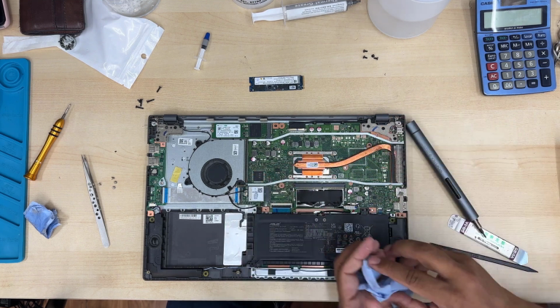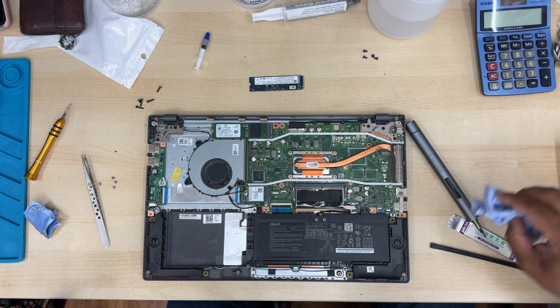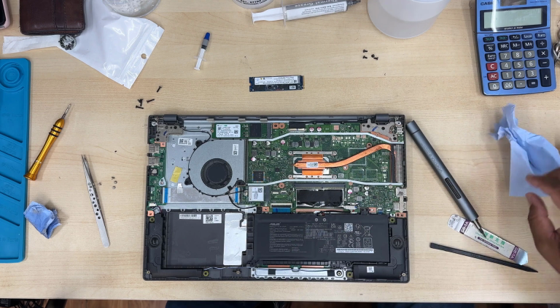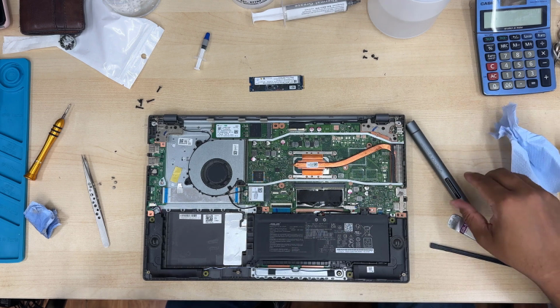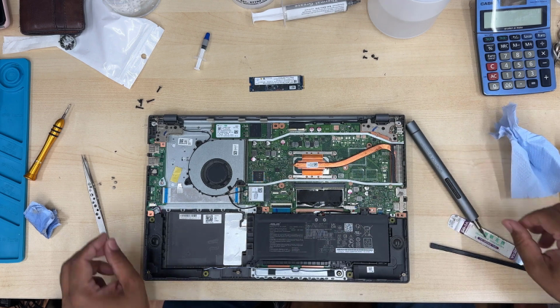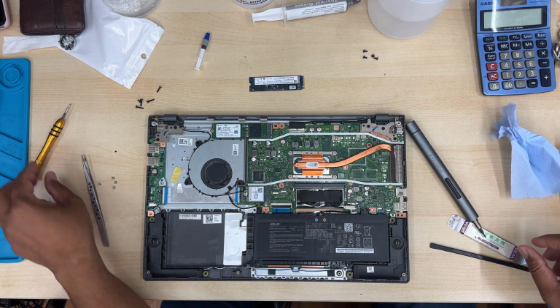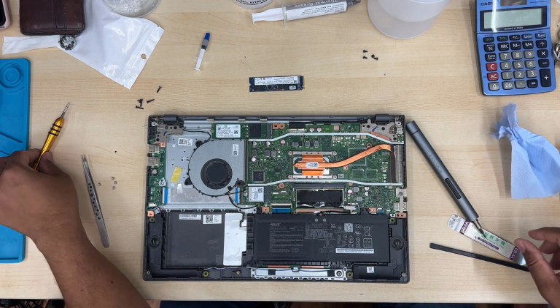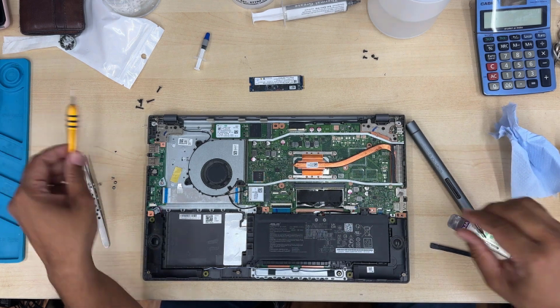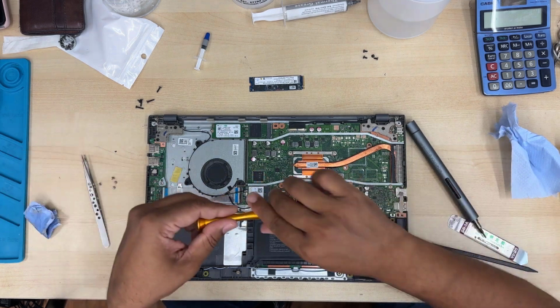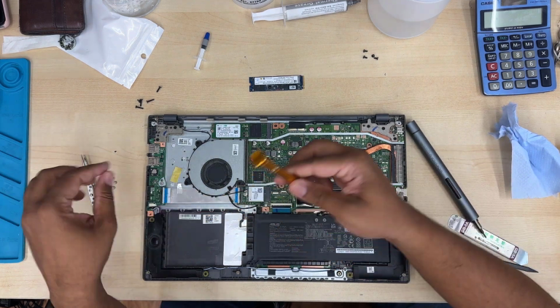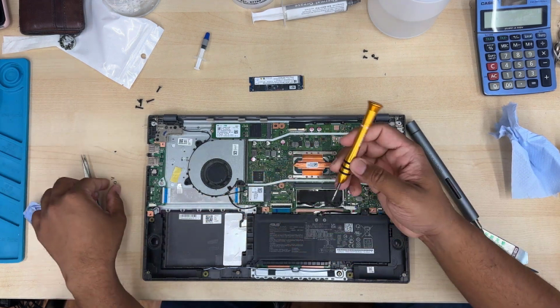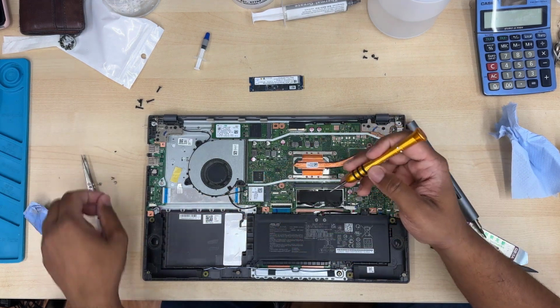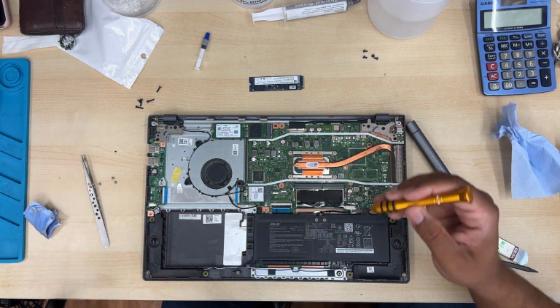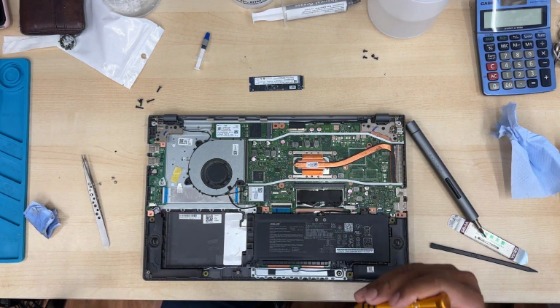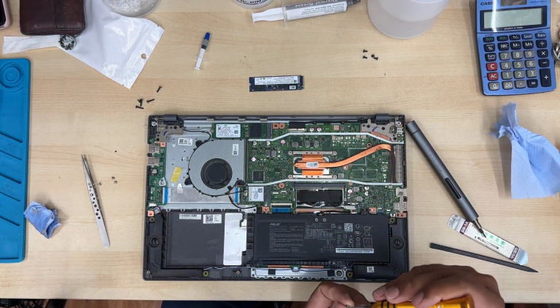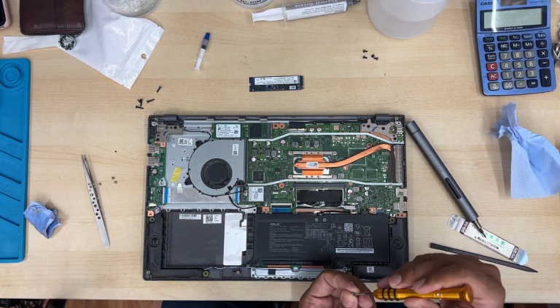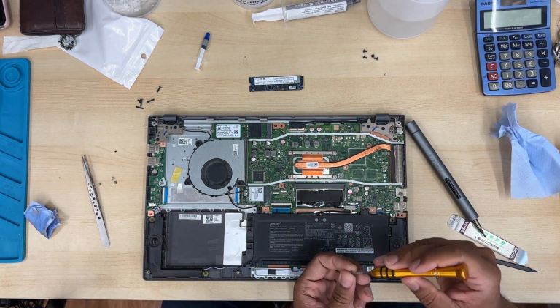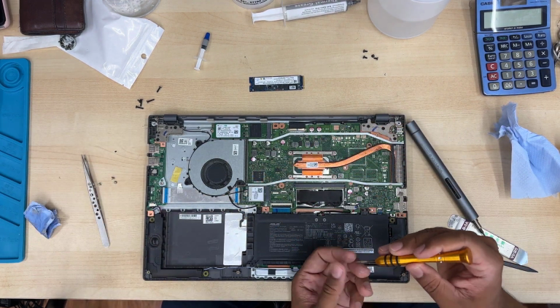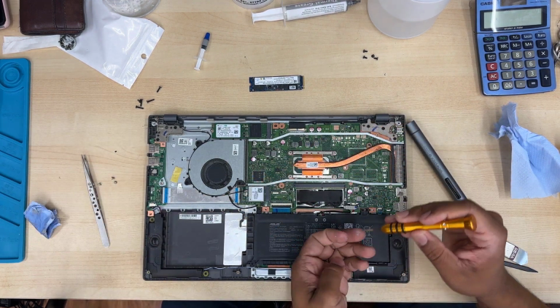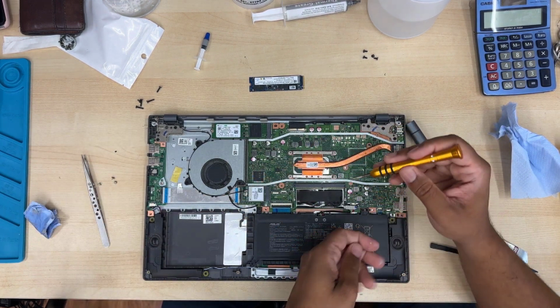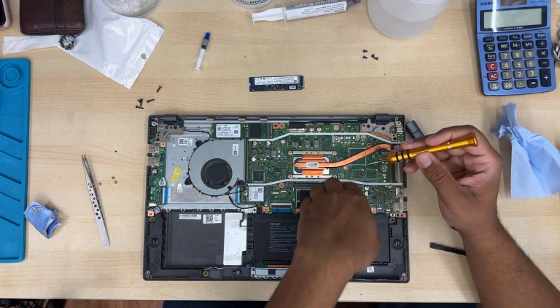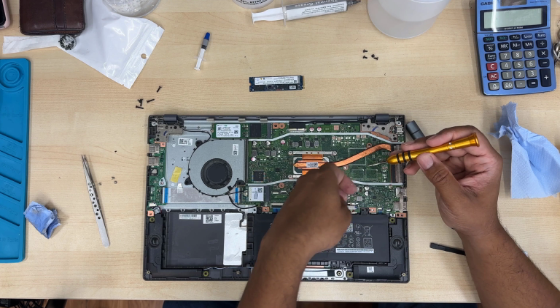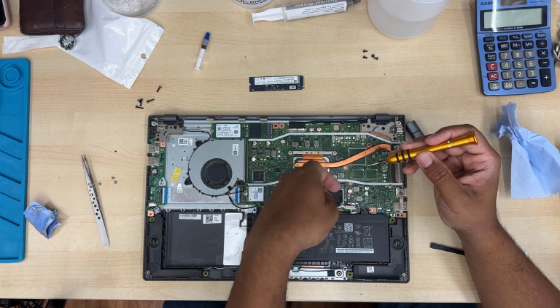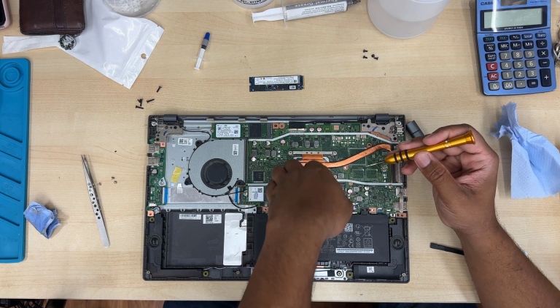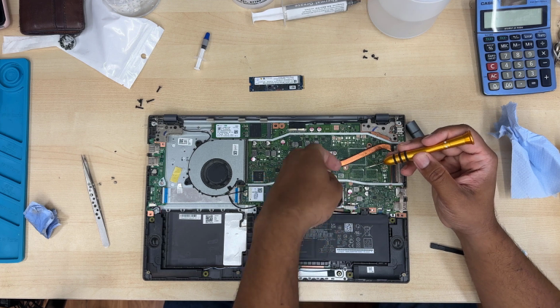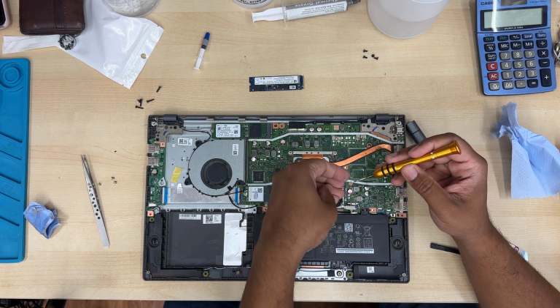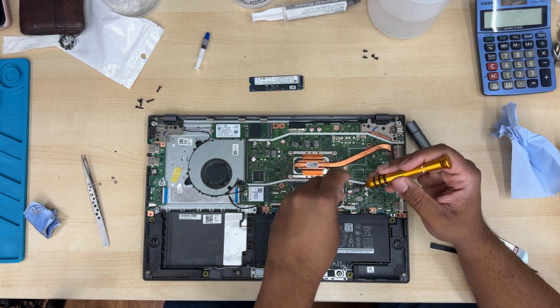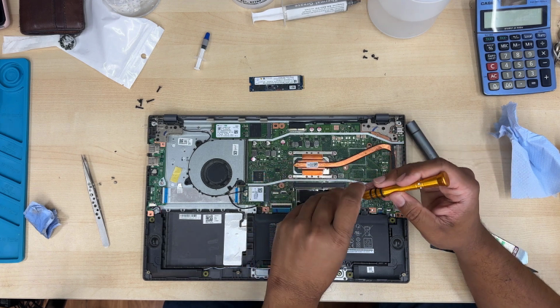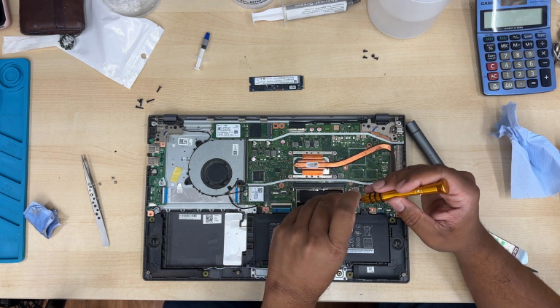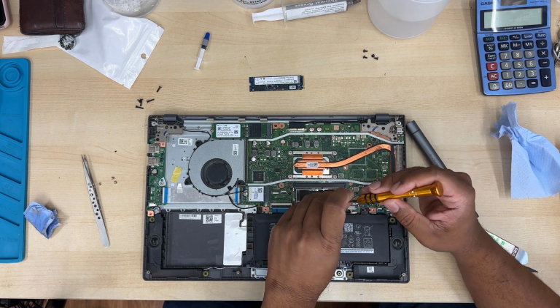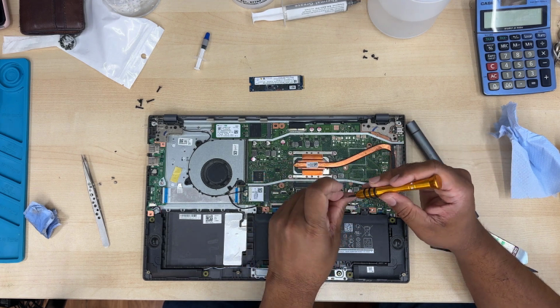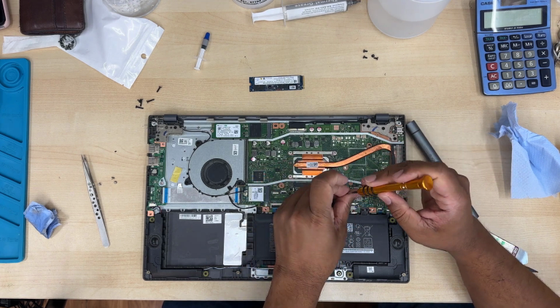Don't forget the four screws. And pretty much that's all. After that, we're going to put back the back cover and it should be fine.